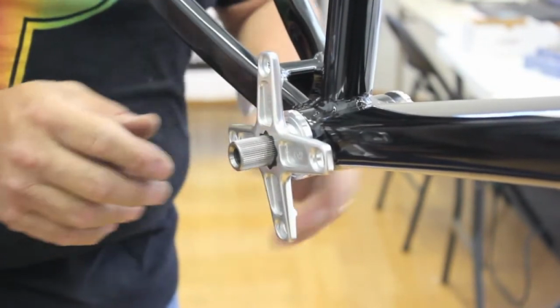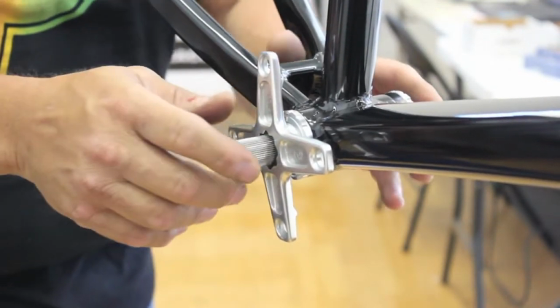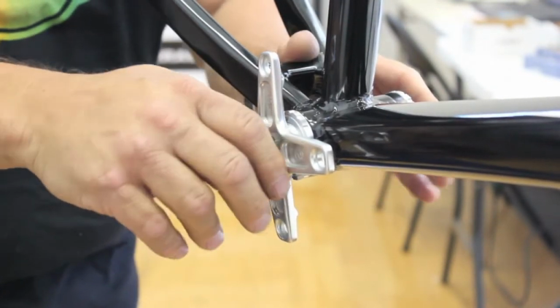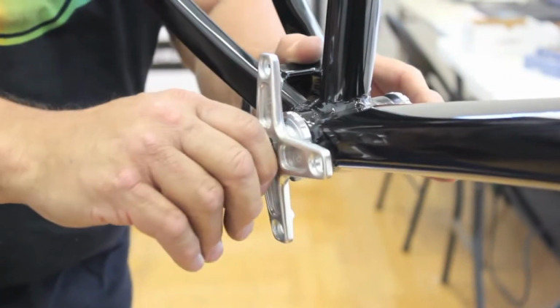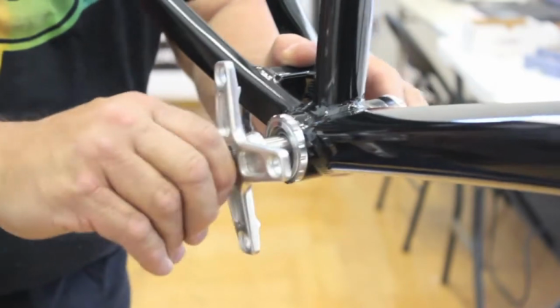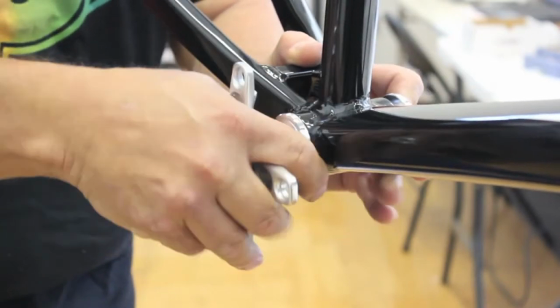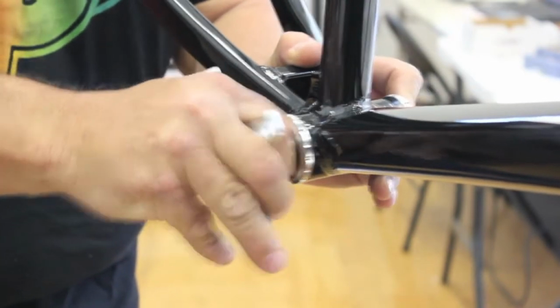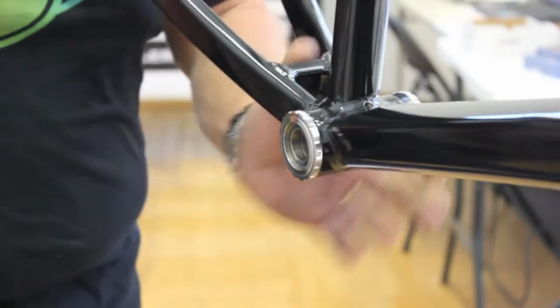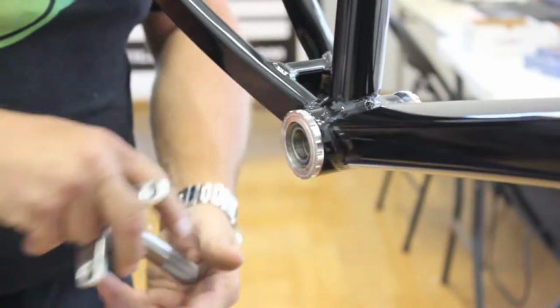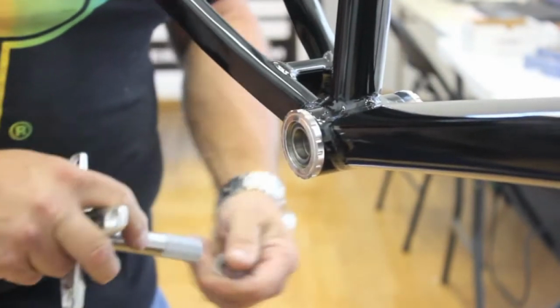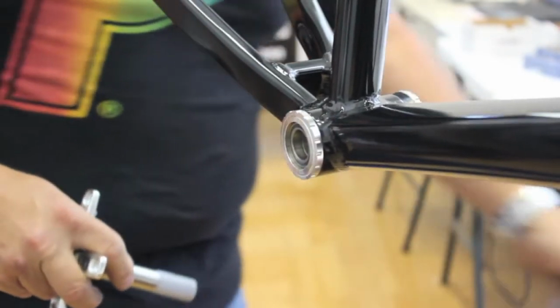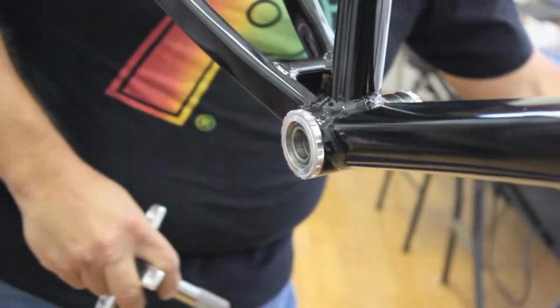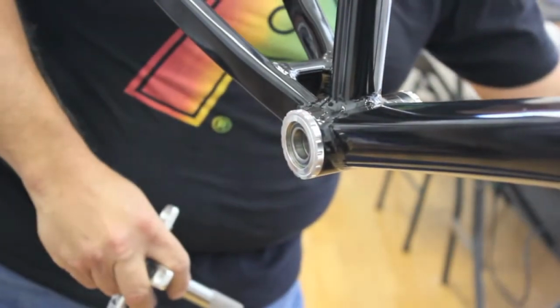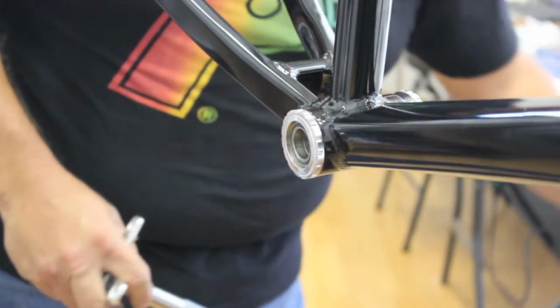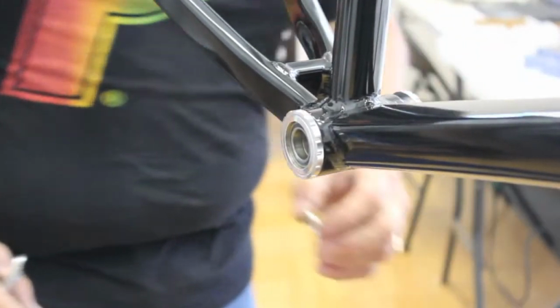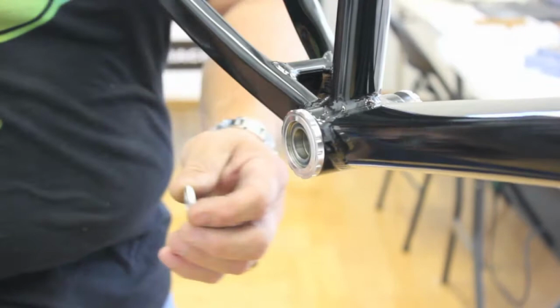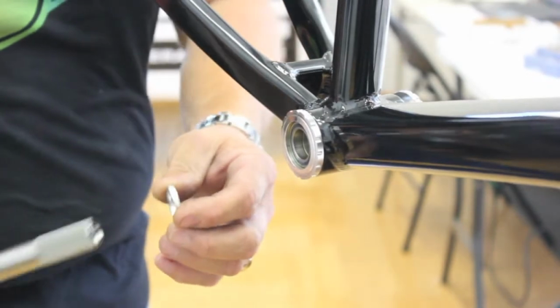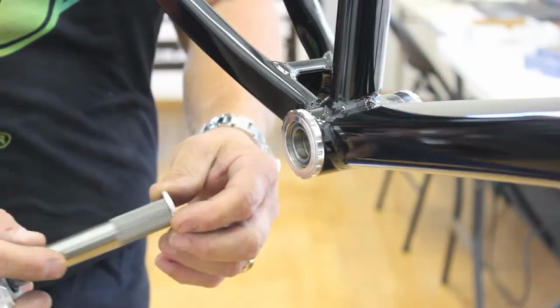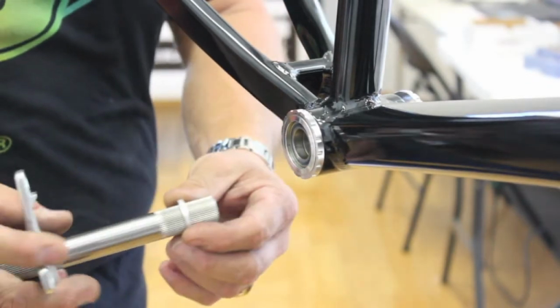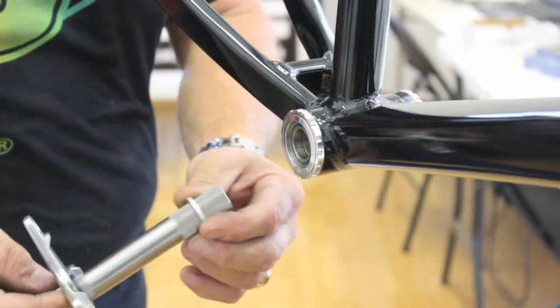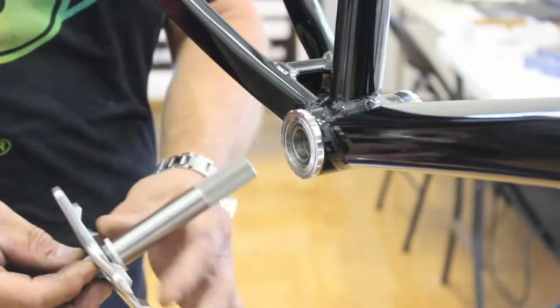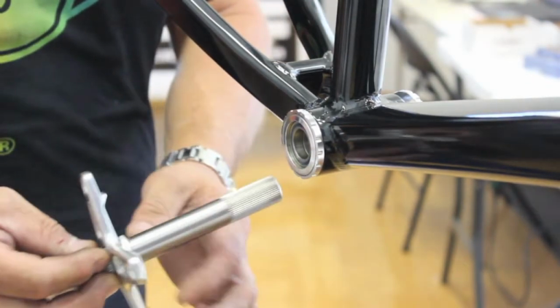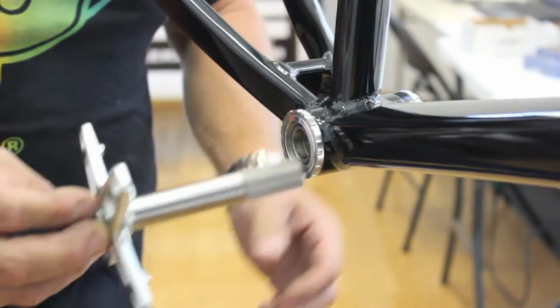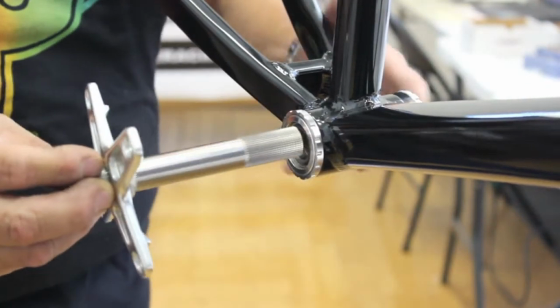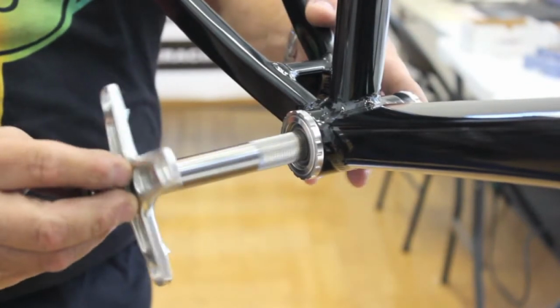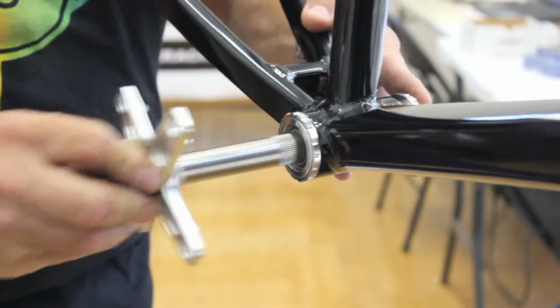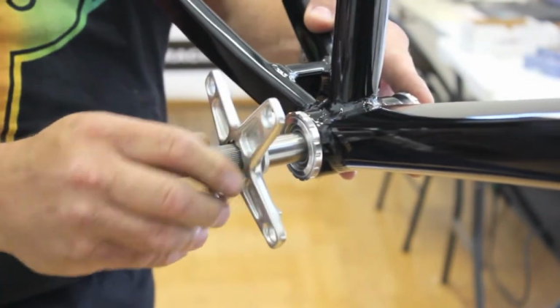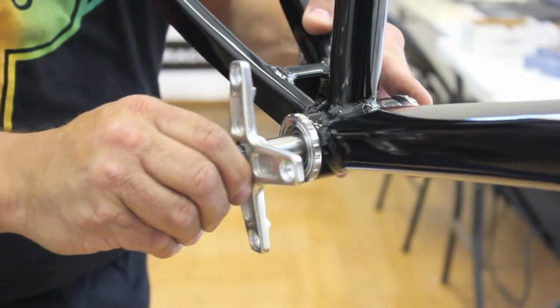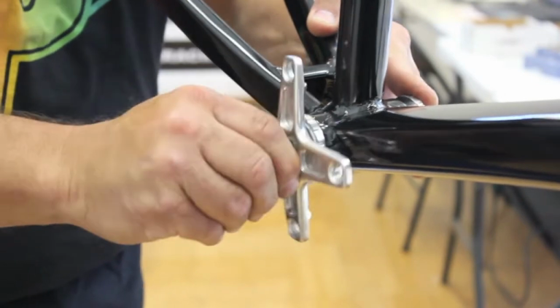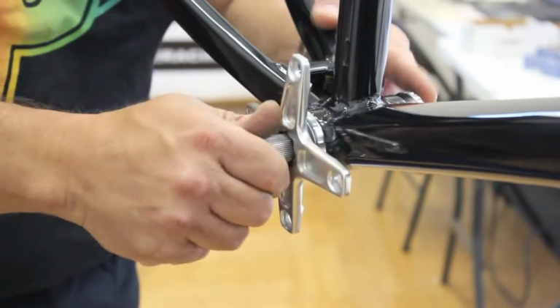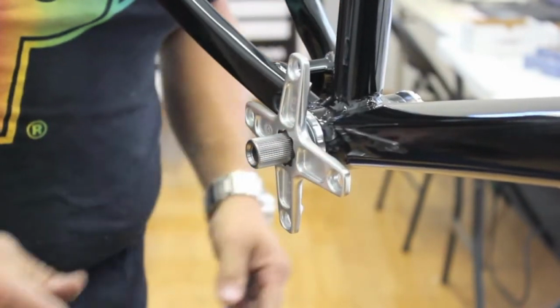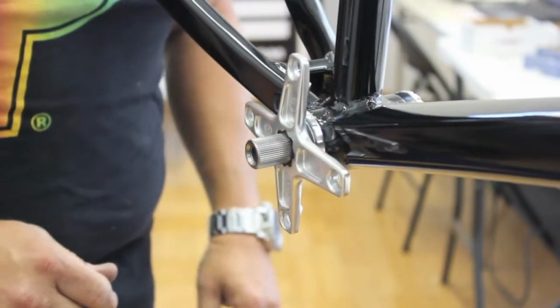If it's still too far out, you can use one of the provided spacers that come in the package with the Euro bottom bracket. Put that spacer on there, take off the cone, and you'll get a lot closer.